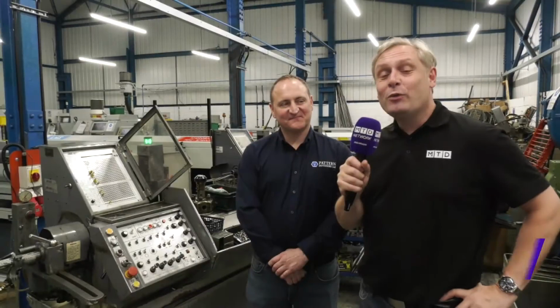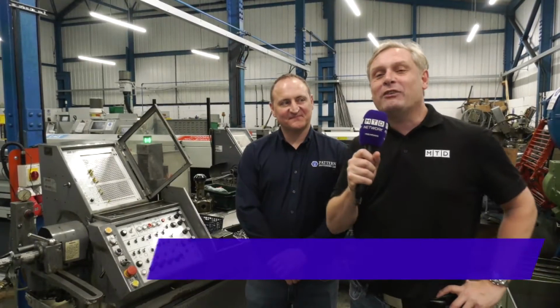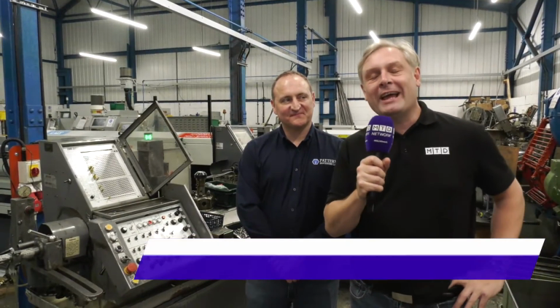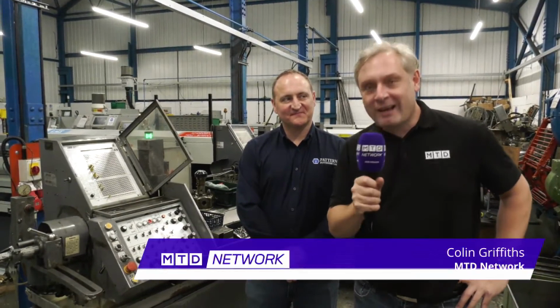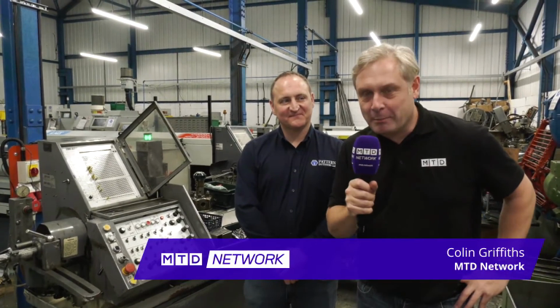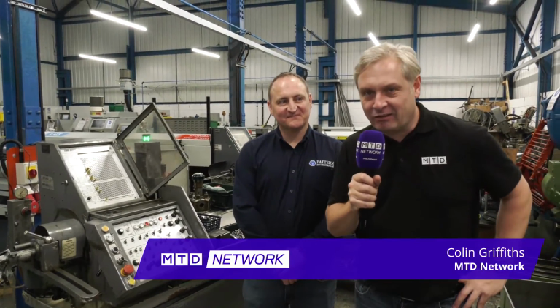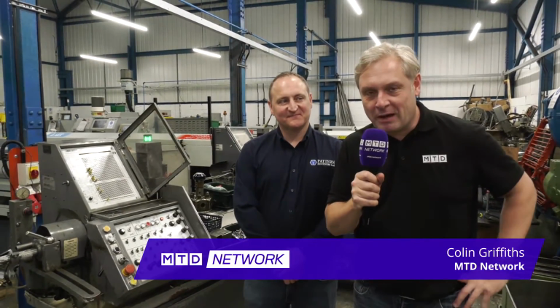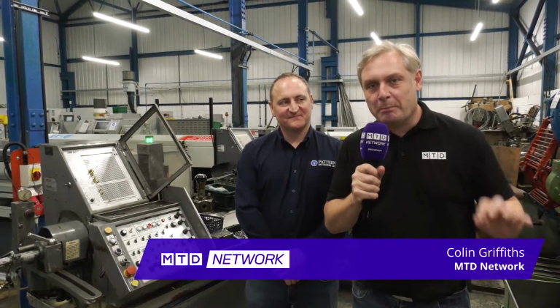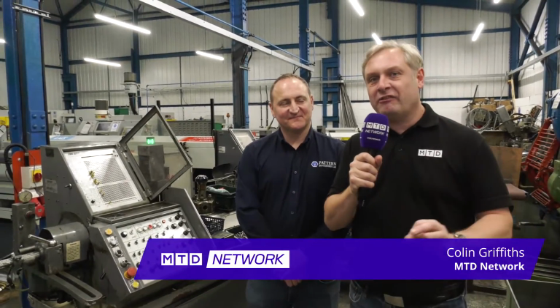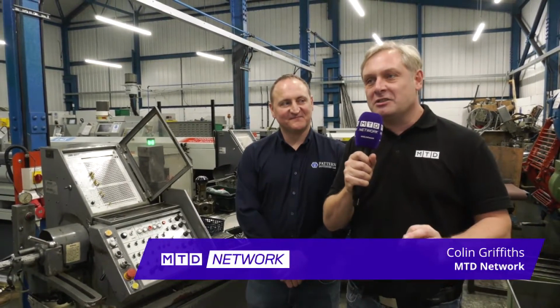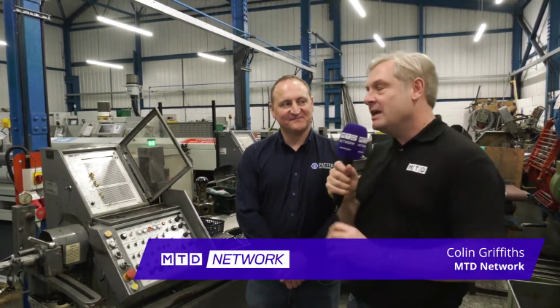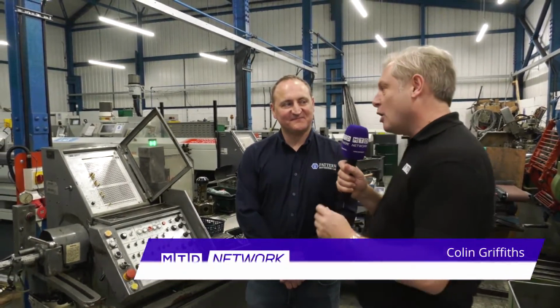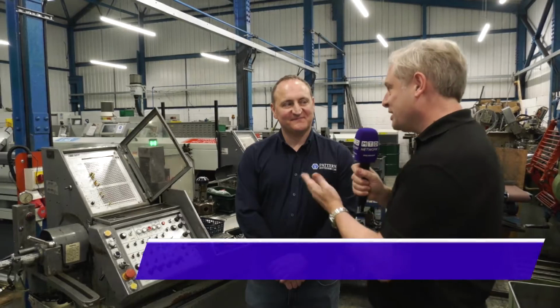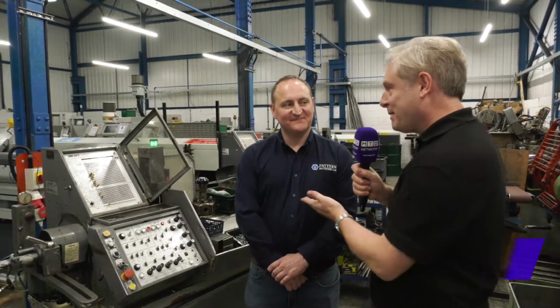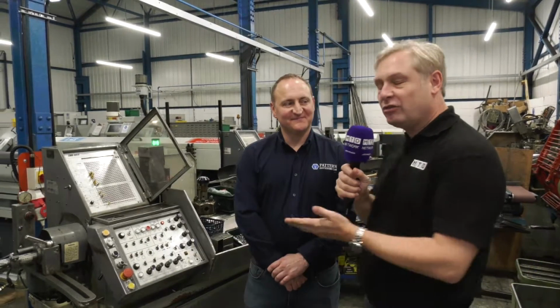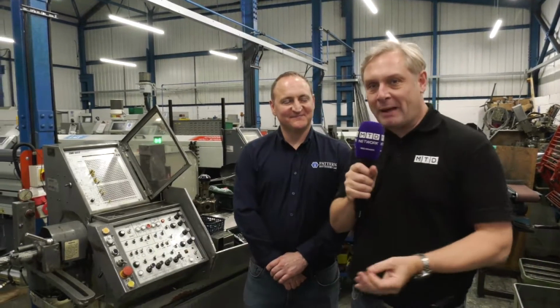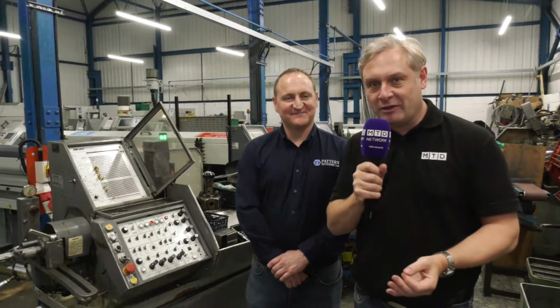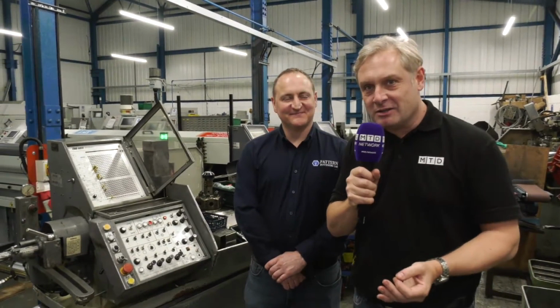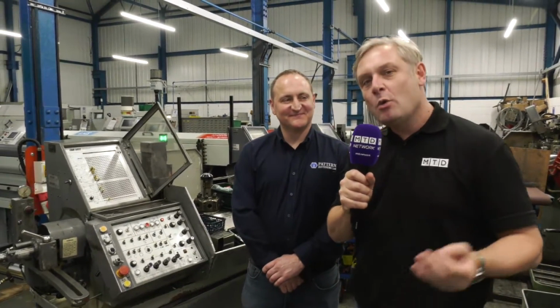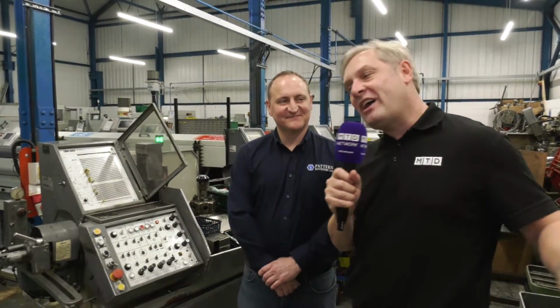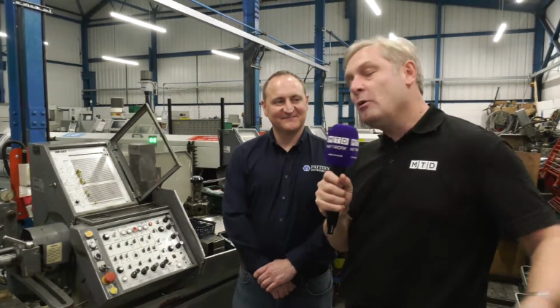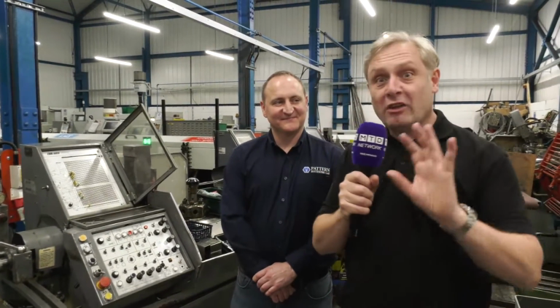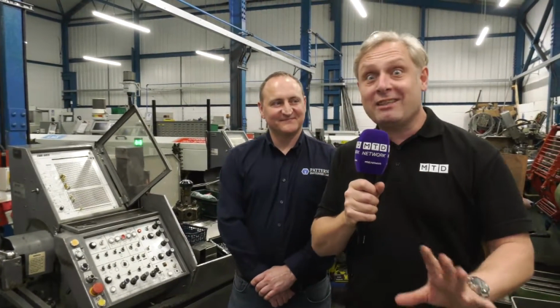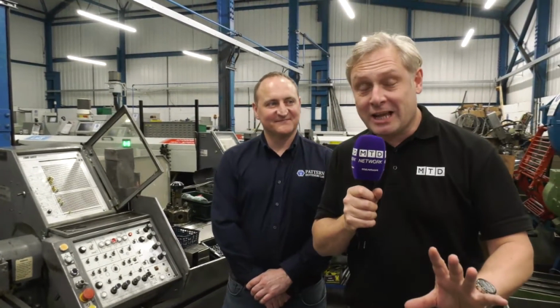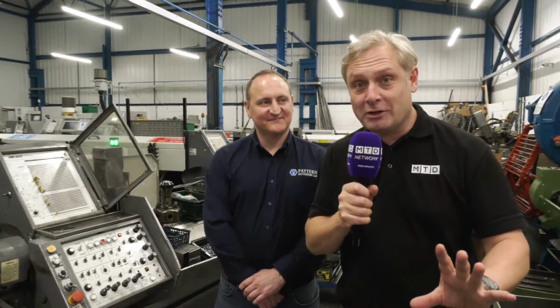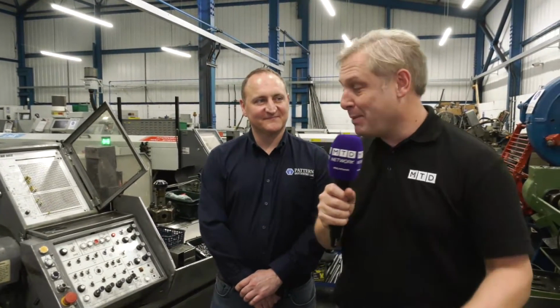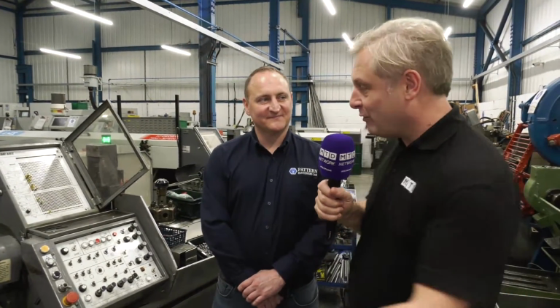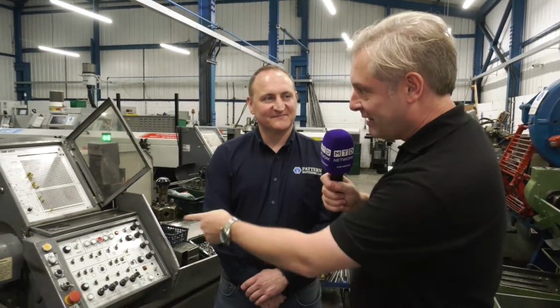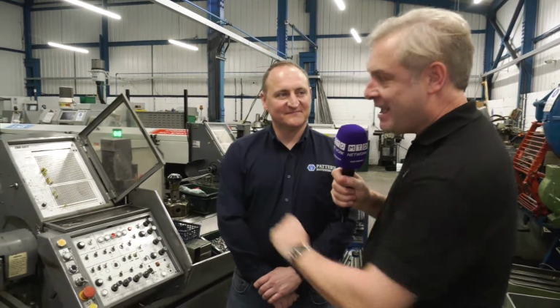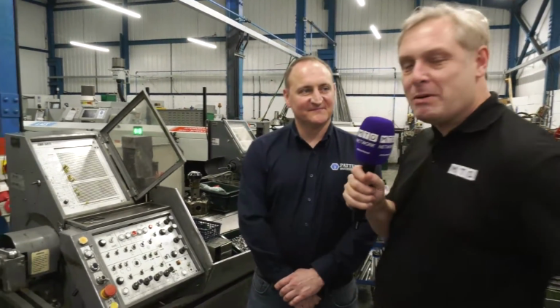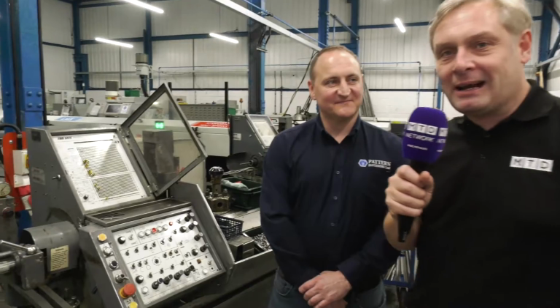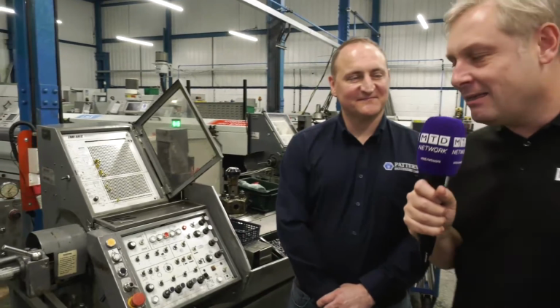We have got a cracking blast from the past. We're at Pattern Fasteners in Albury. James Beddows from Pattern Fasteners. They've got state-of-the-art technology, but we've found this Emmy Mech lathe.